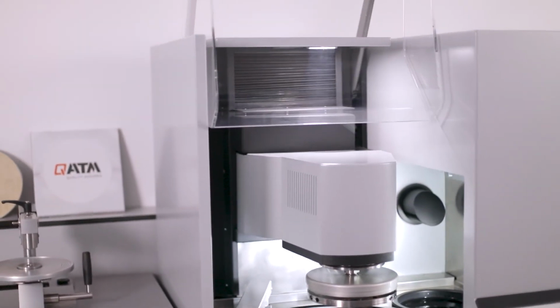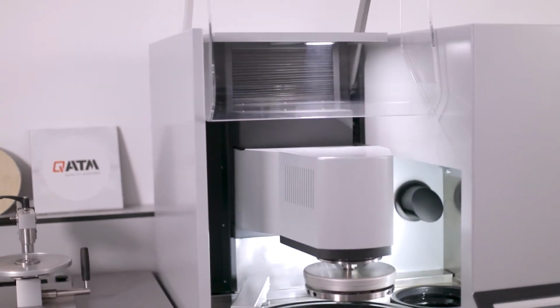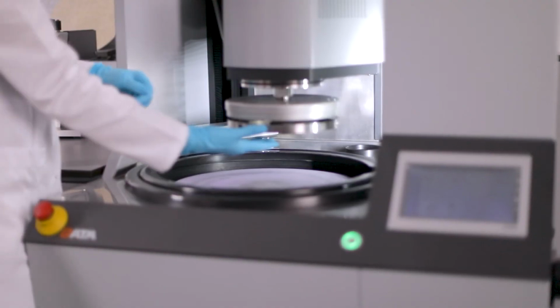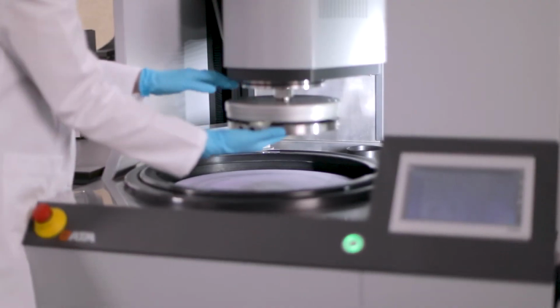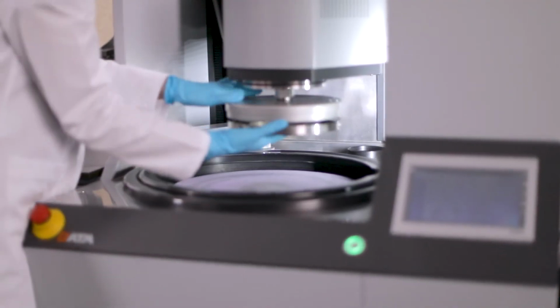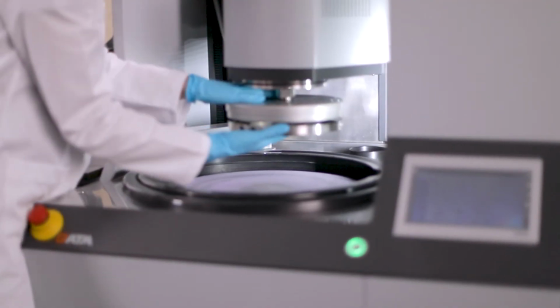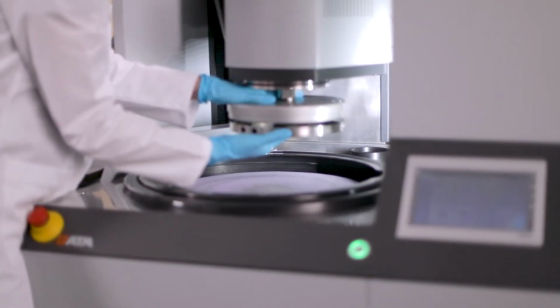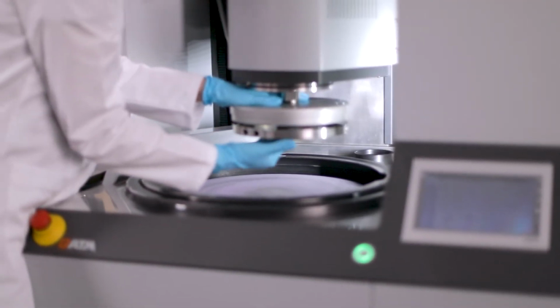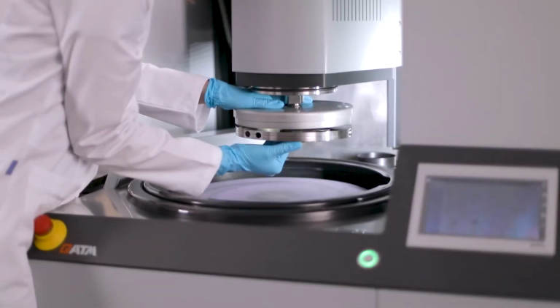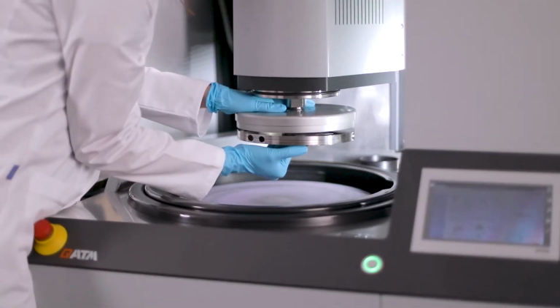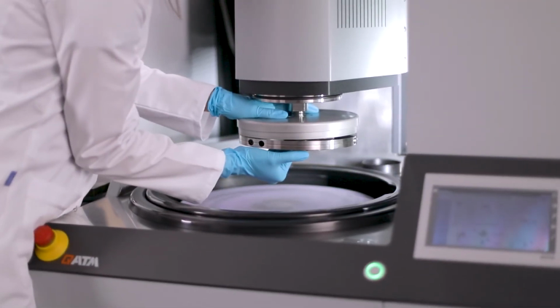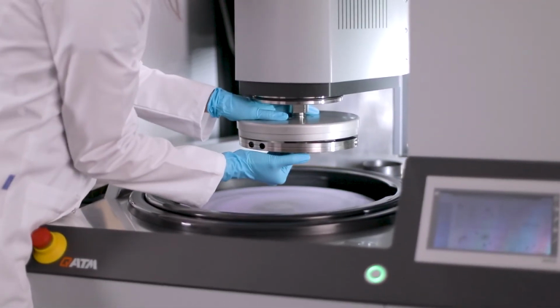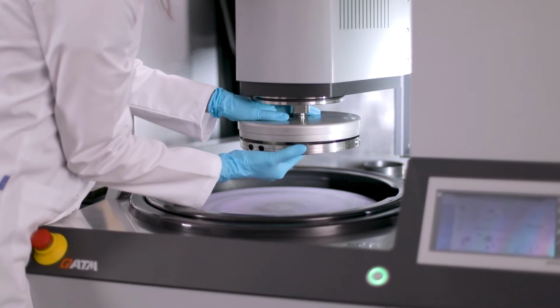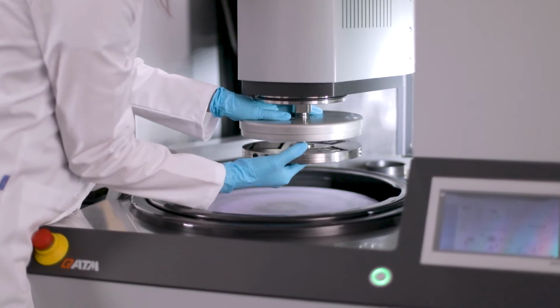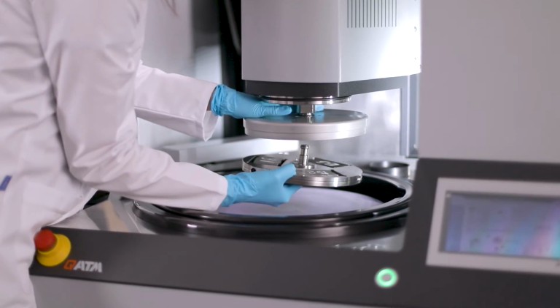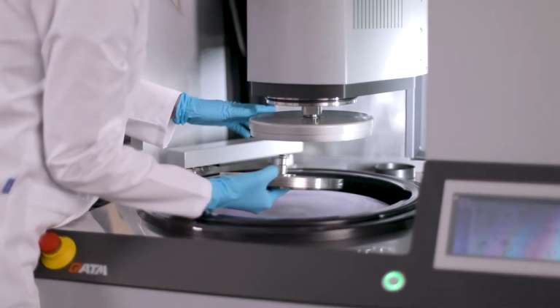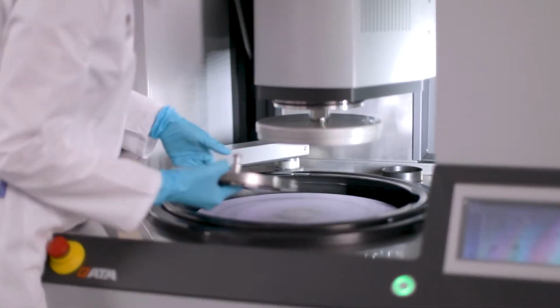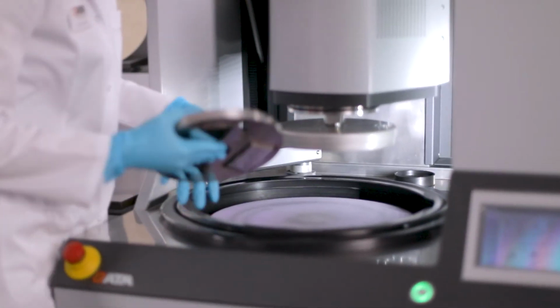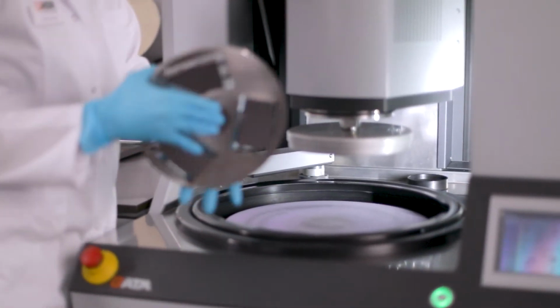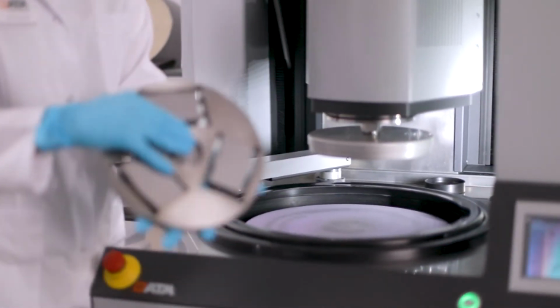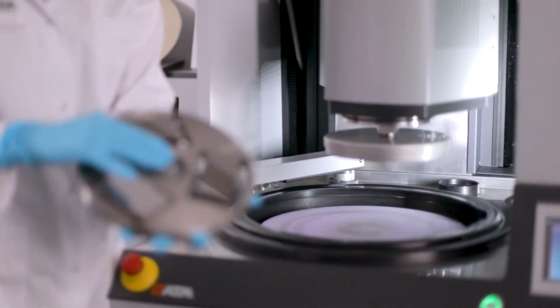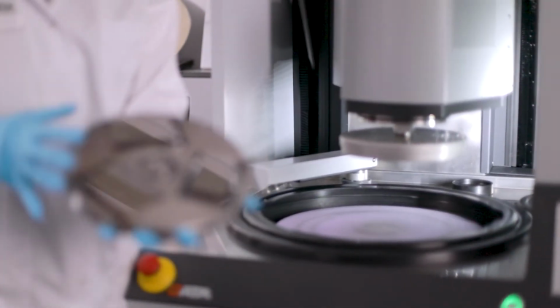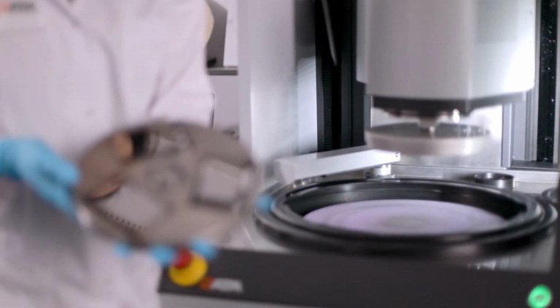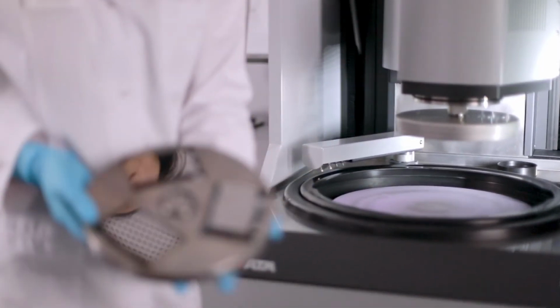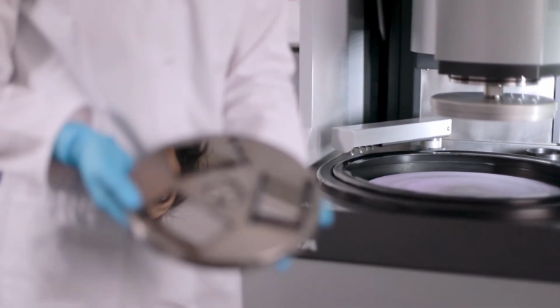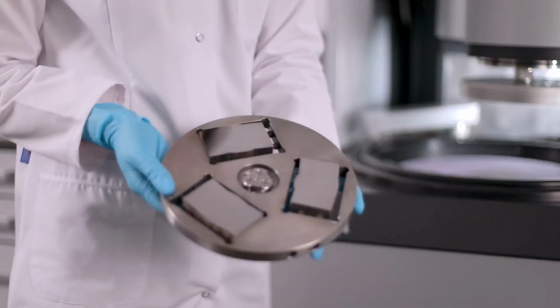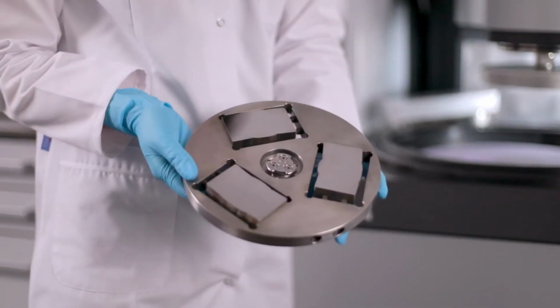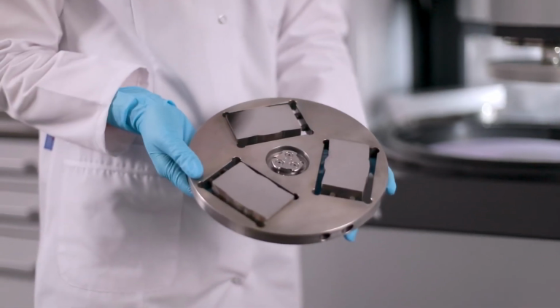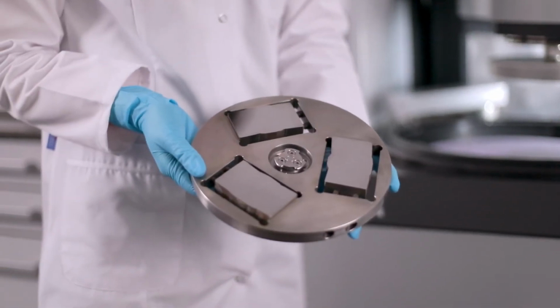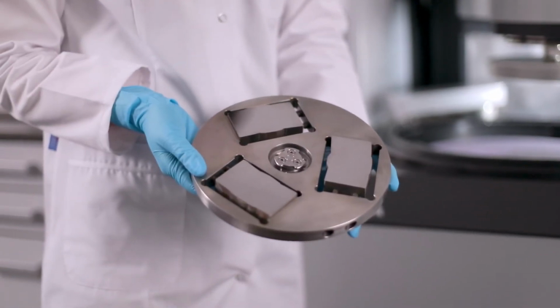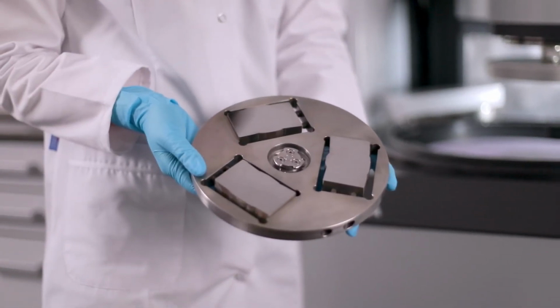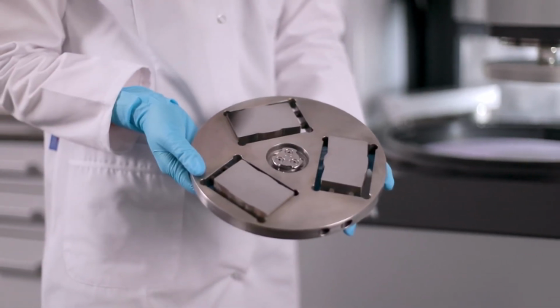When the preparation is complete, the sample holder can easily be removed and the samples are ready for microstructure analysis or hardness testing.